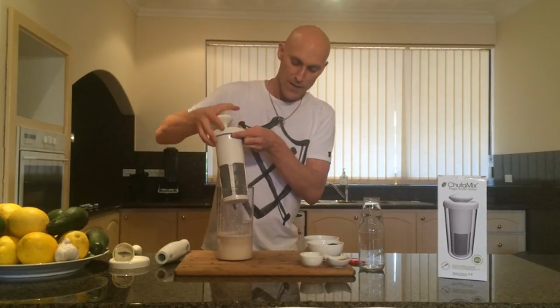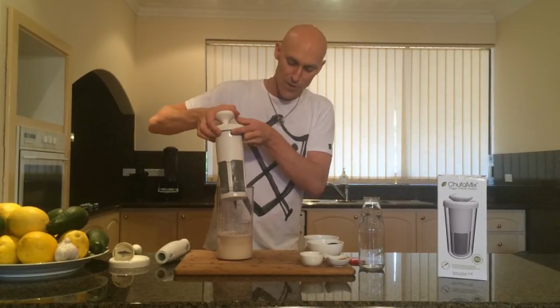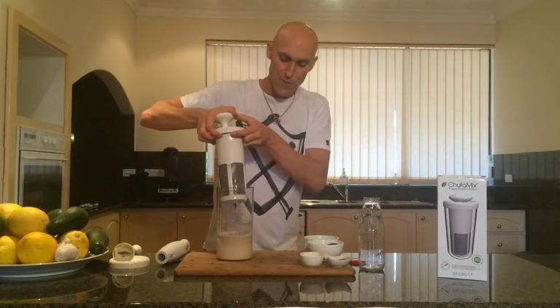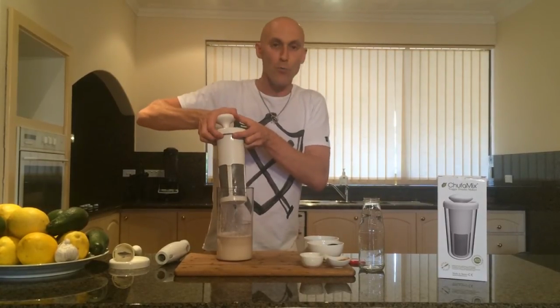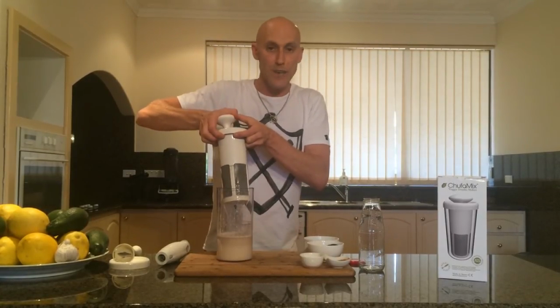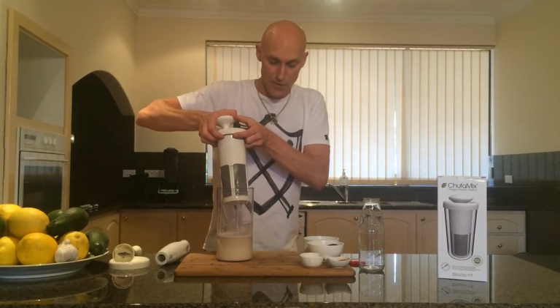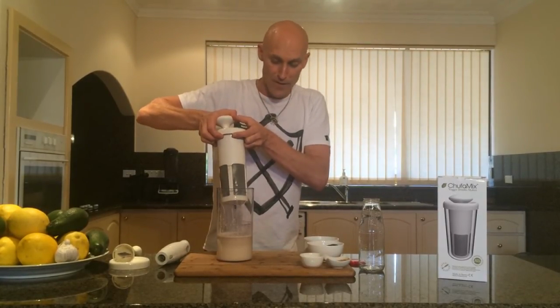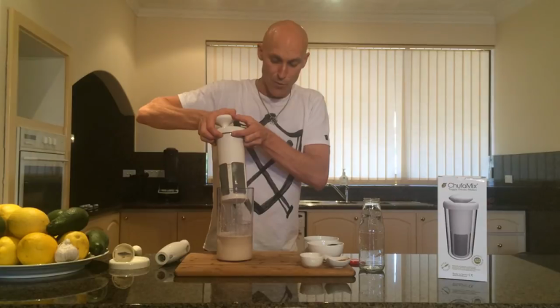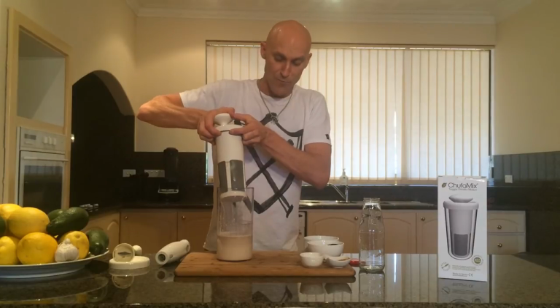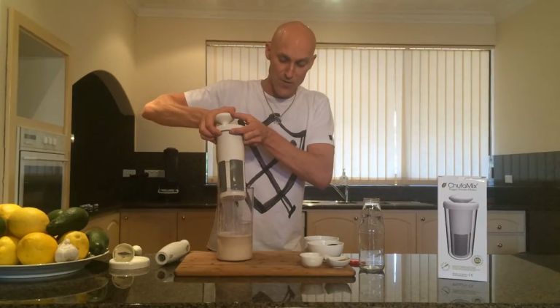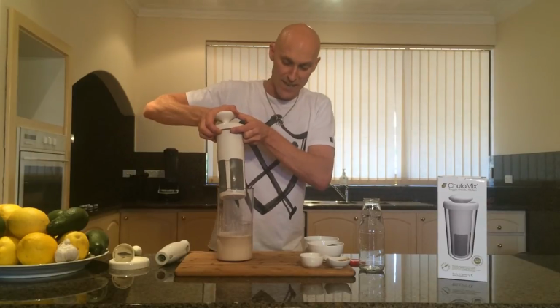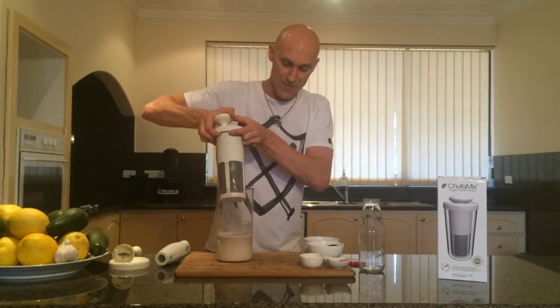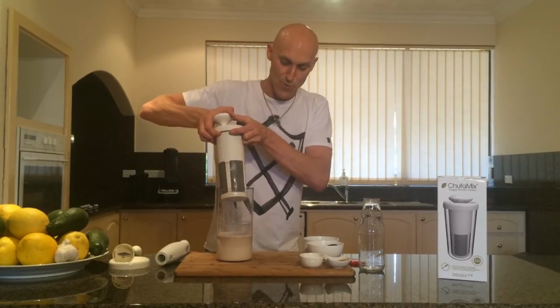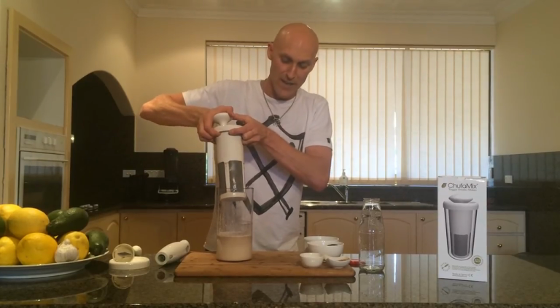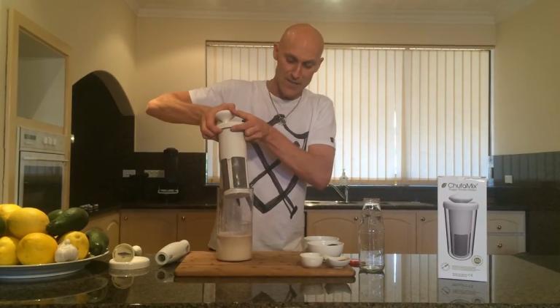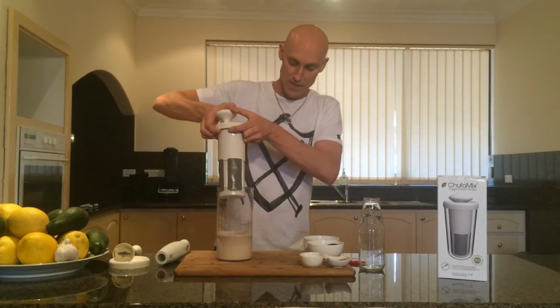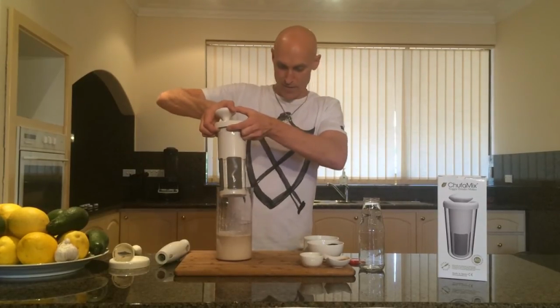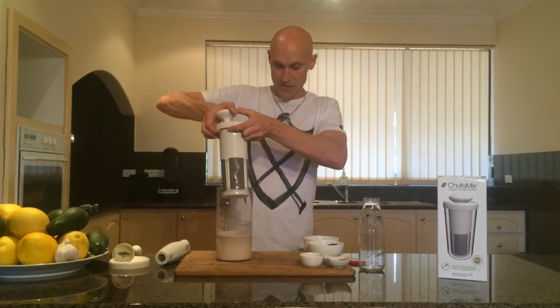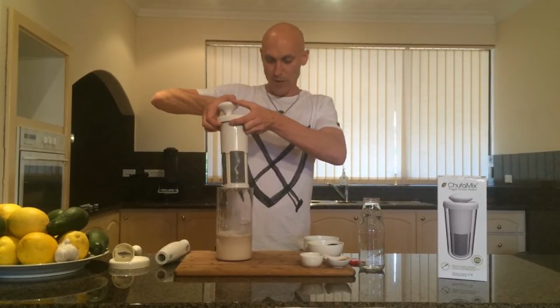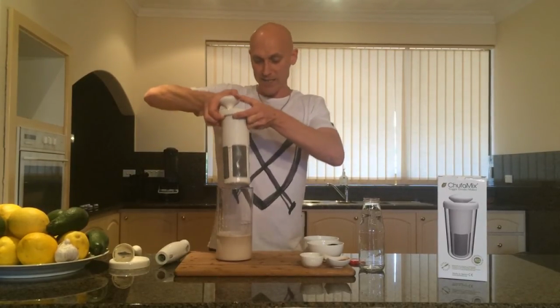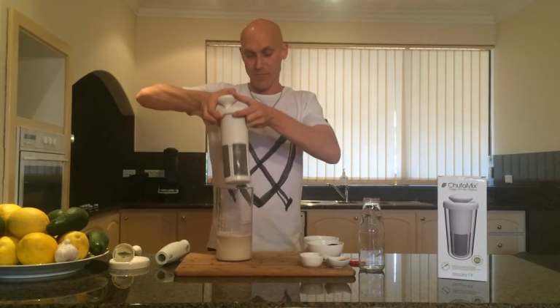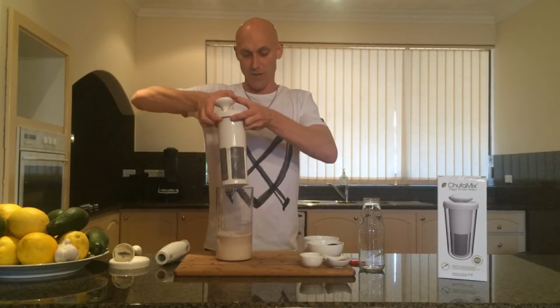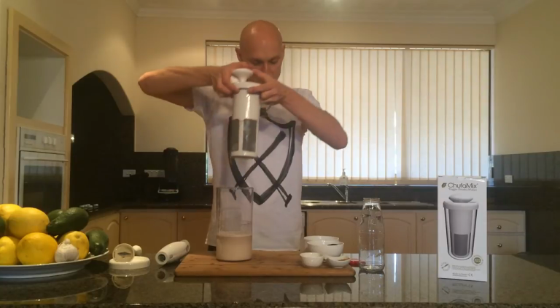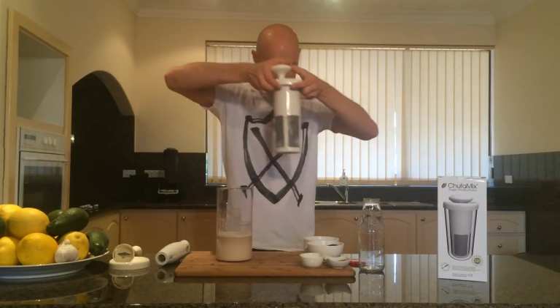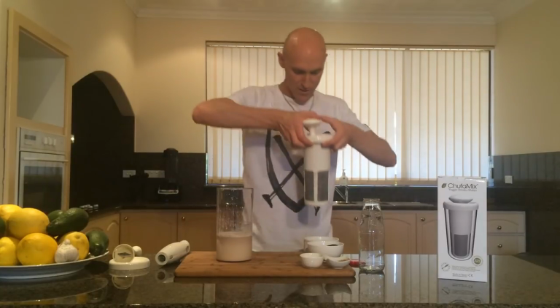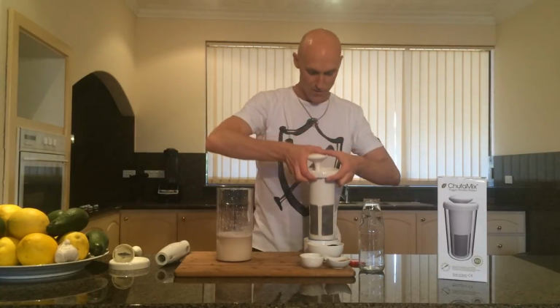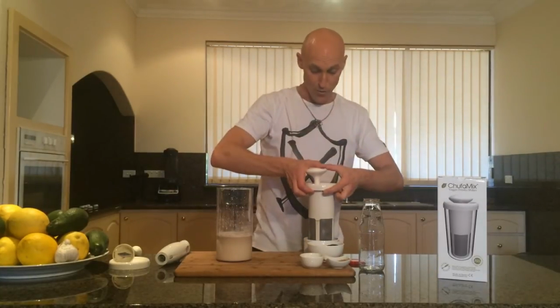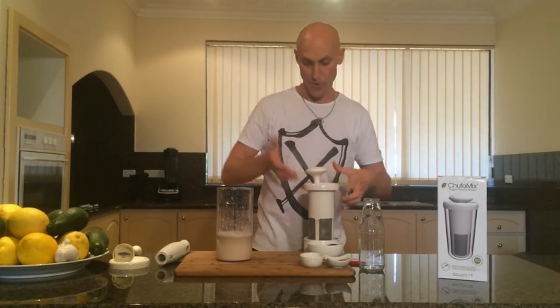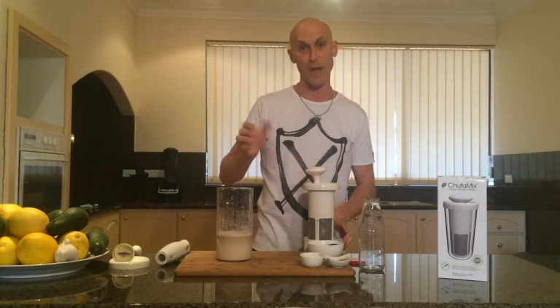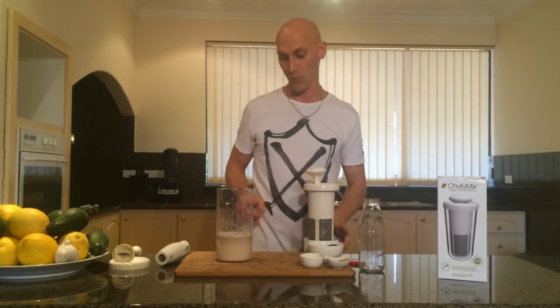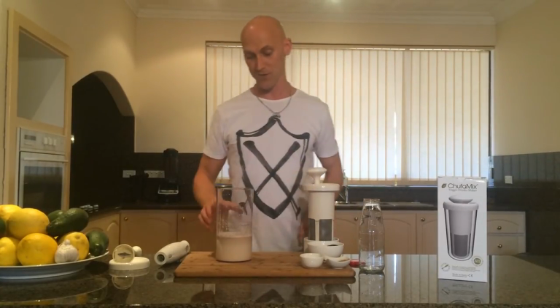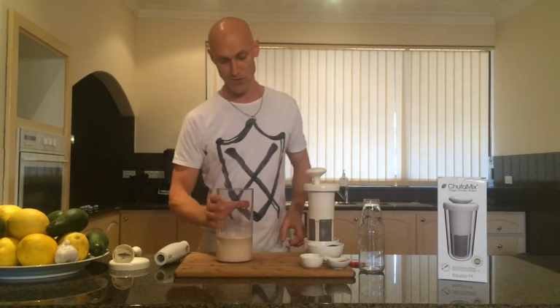Now what do you do with the pulp that's left over? You can put it in raw snacks, raw cakes, vegetable patties — or you can throw it away, whatever suits you.